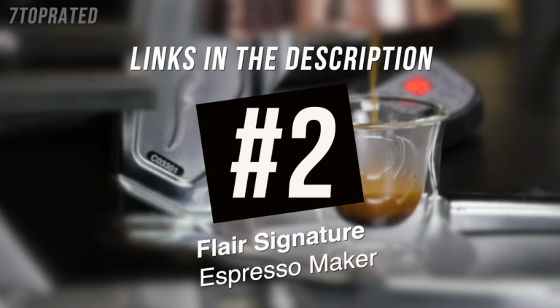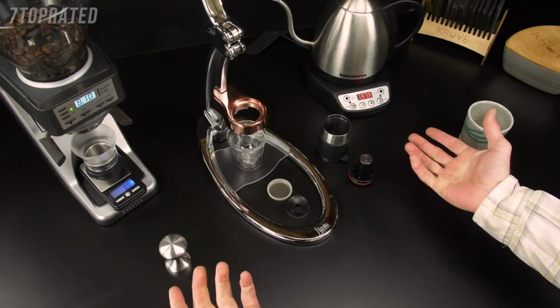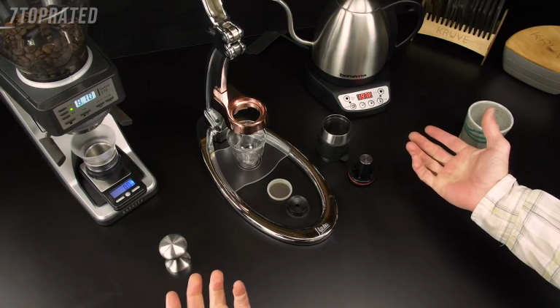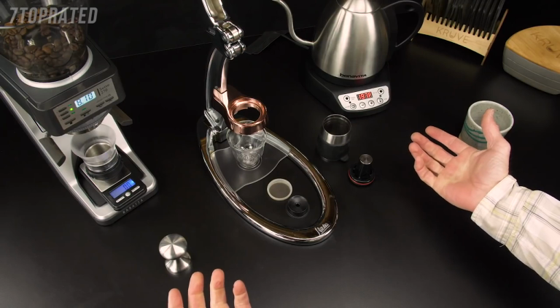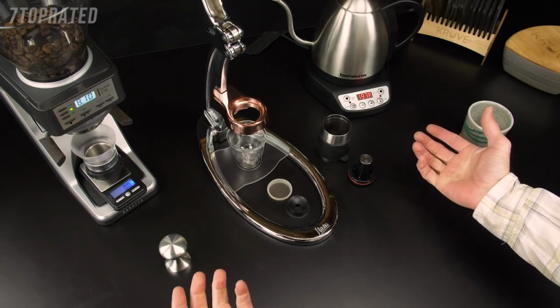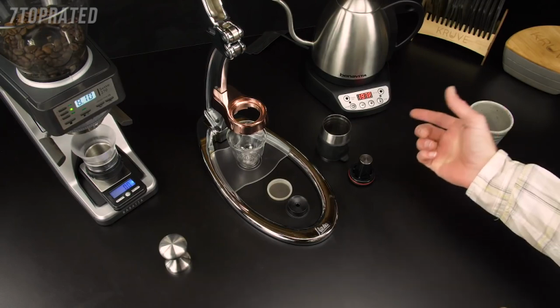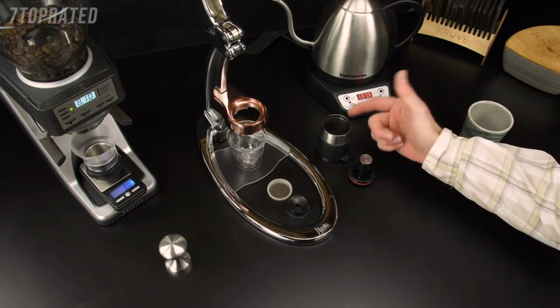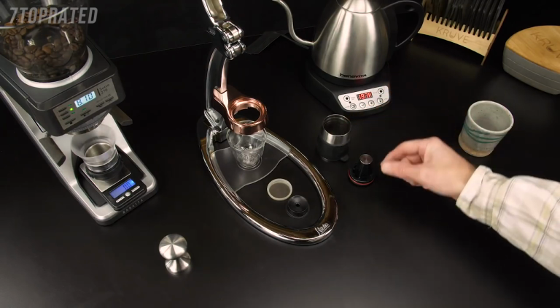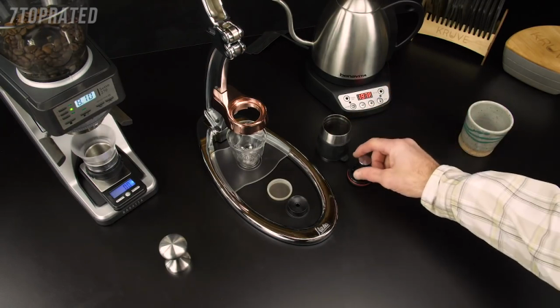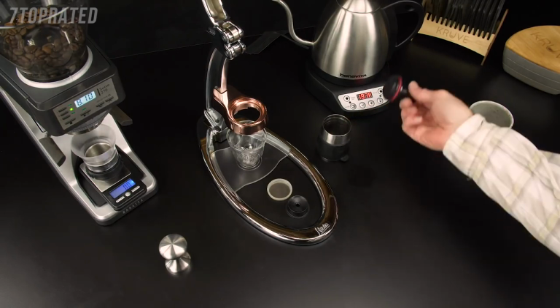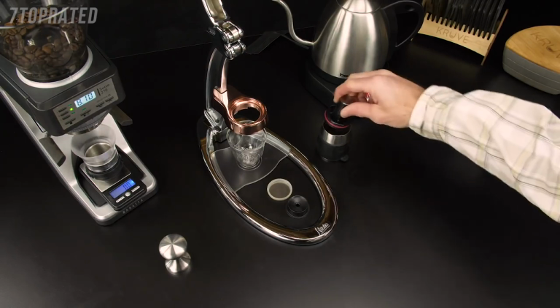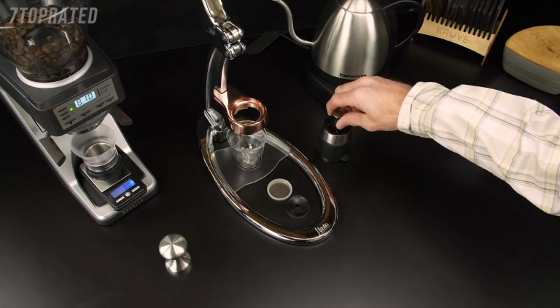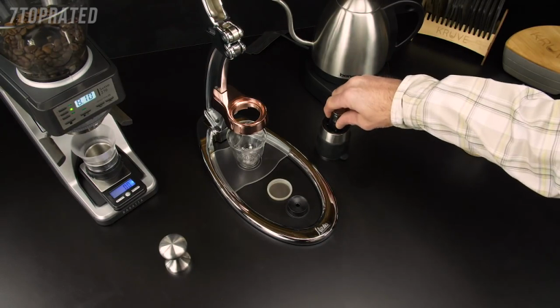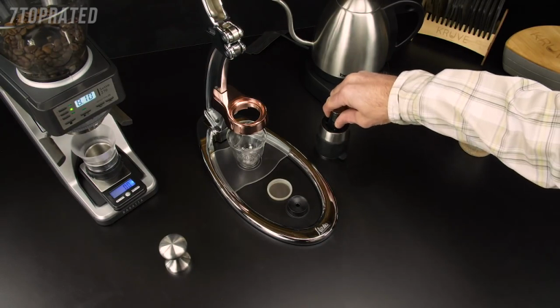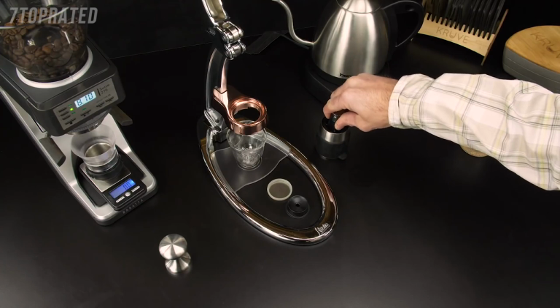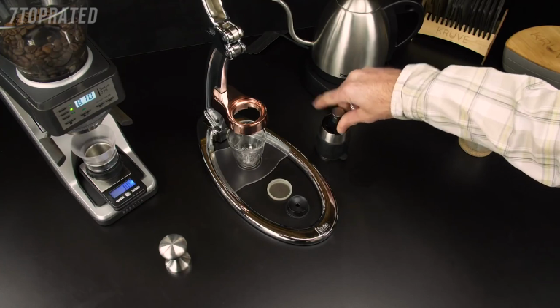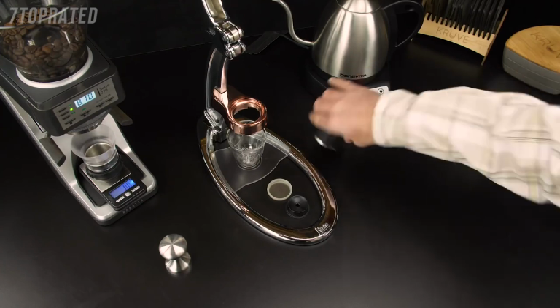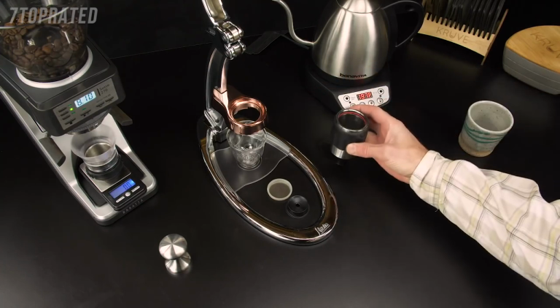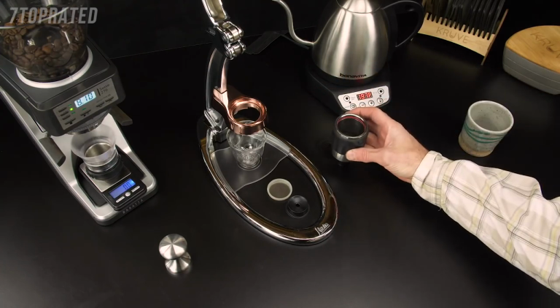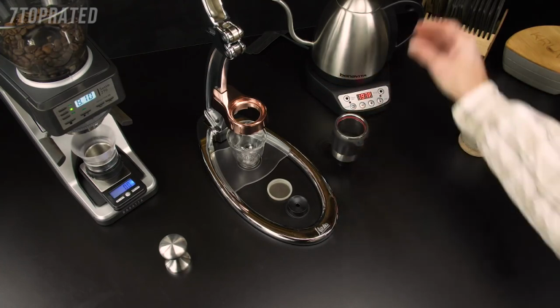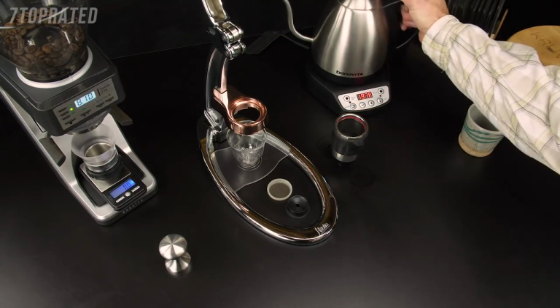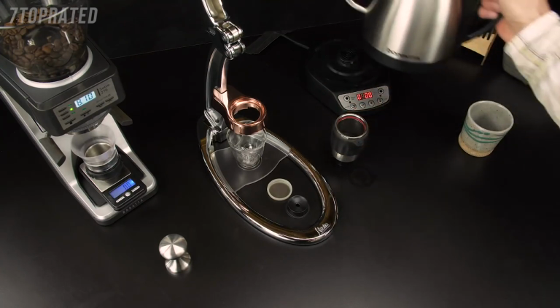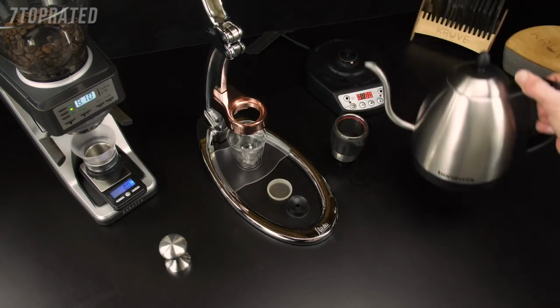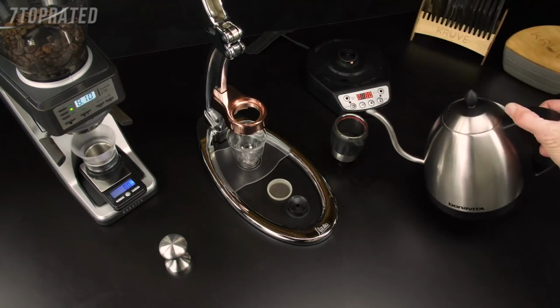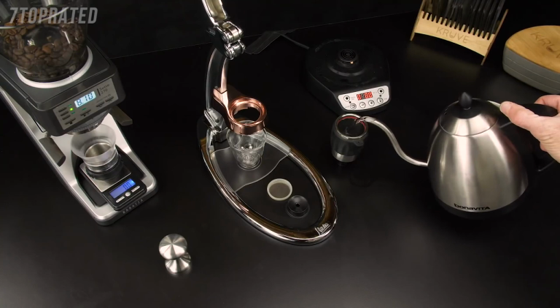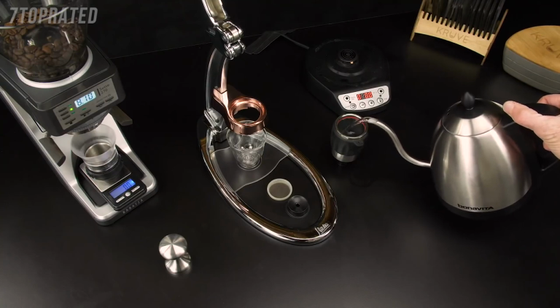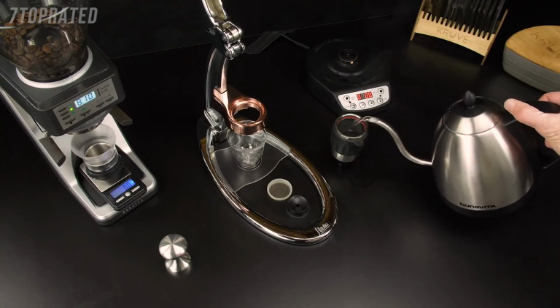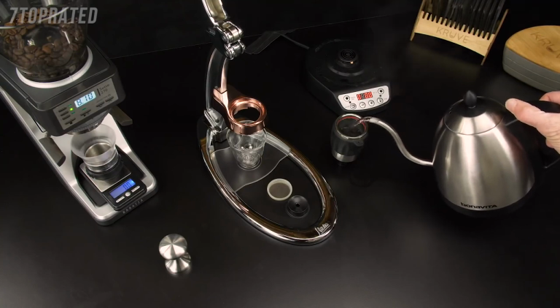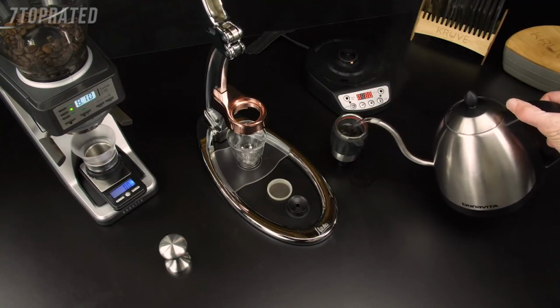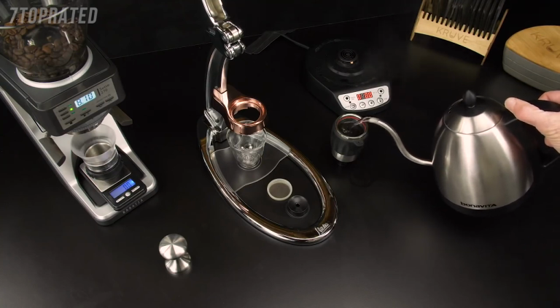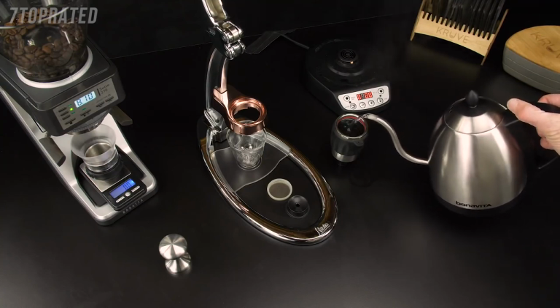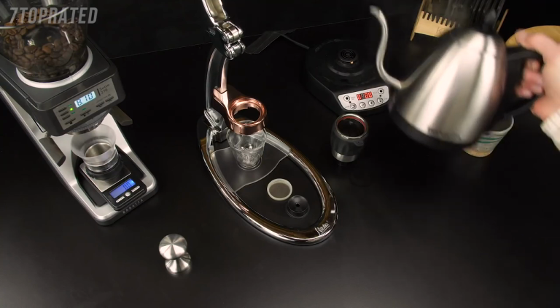This is espresso made right with Flair. First, we need to preheat the brew cylinder. We're going to insert the piston just far enough that the o-ring is touching the inside, and then use our brew water to preheat — this should be somewhere between 198 and 205 degrees.